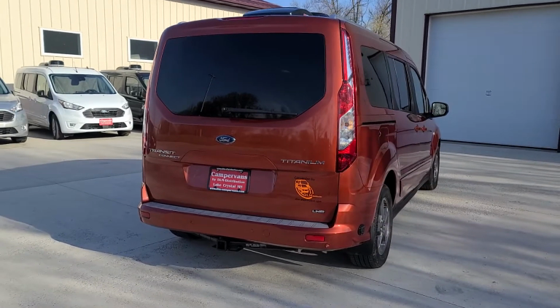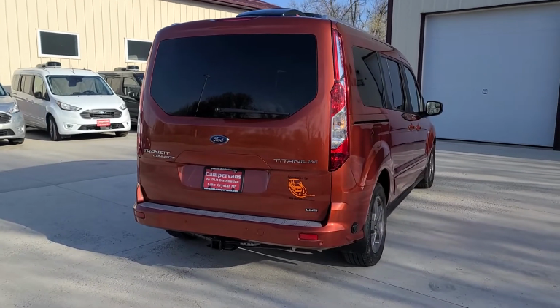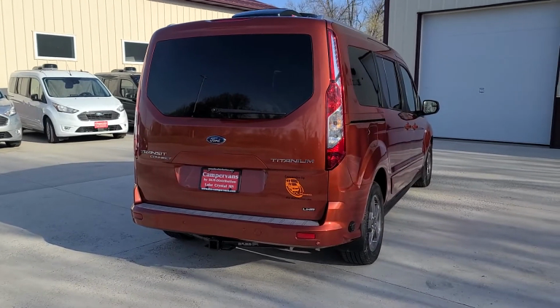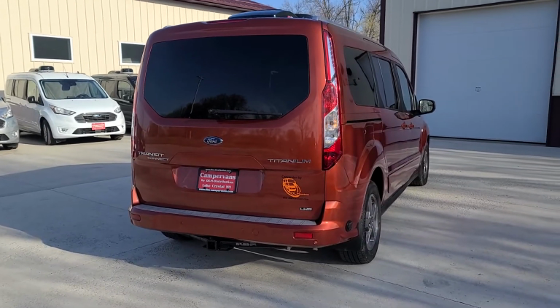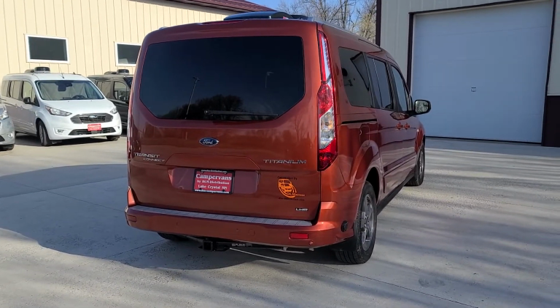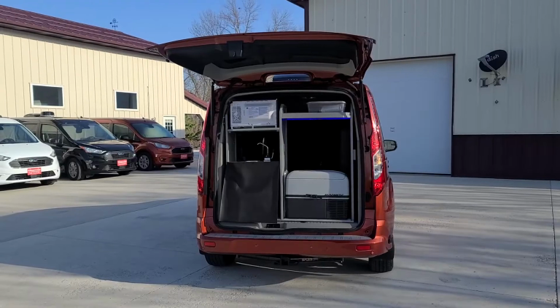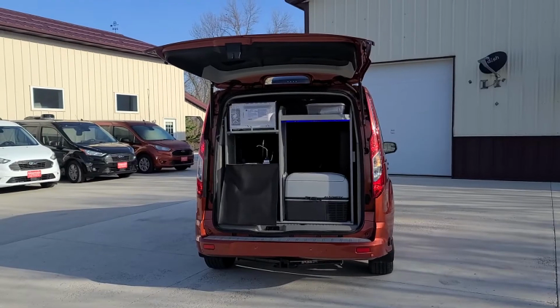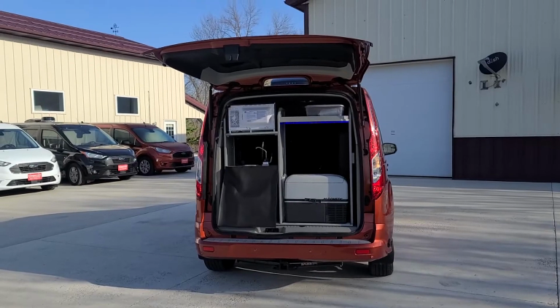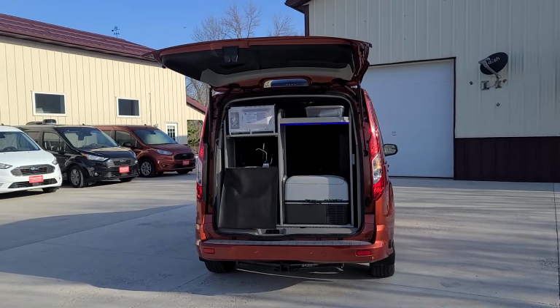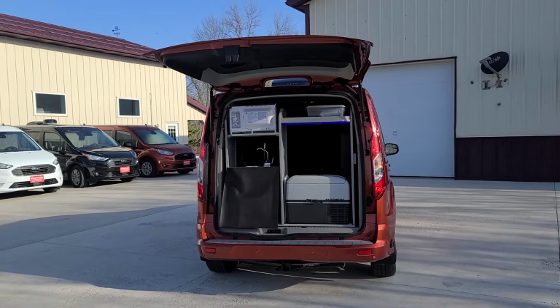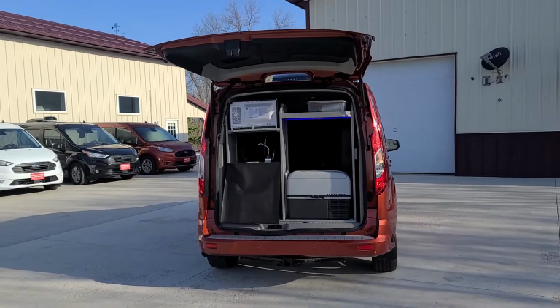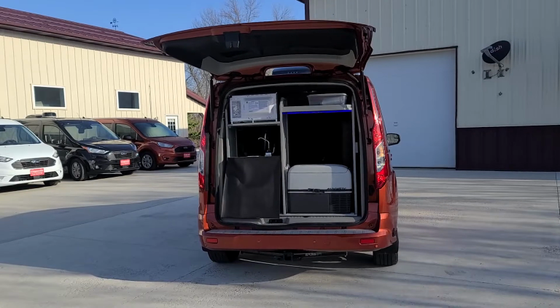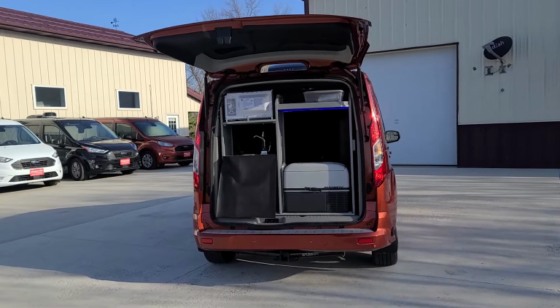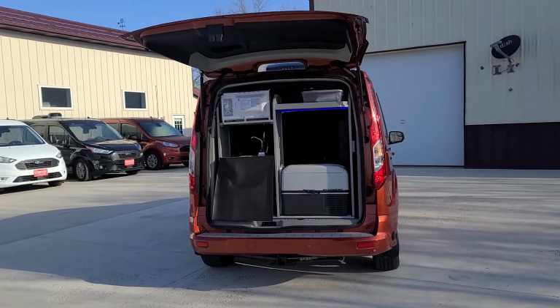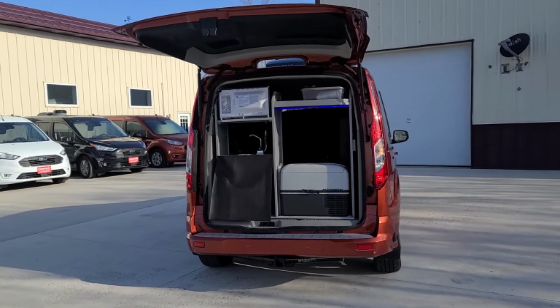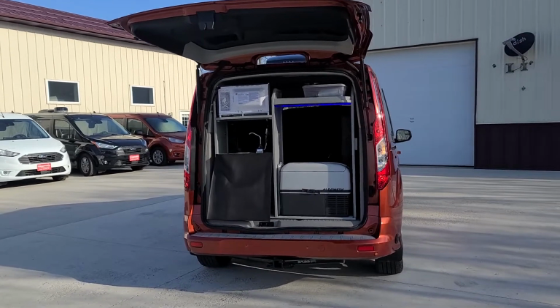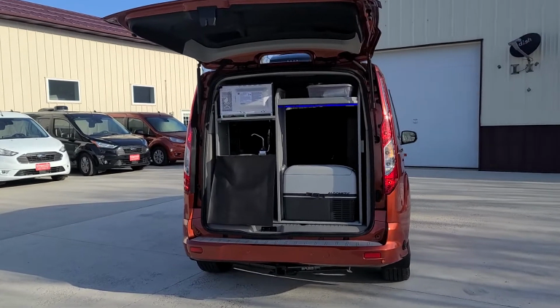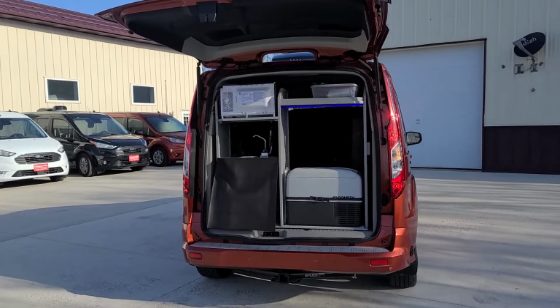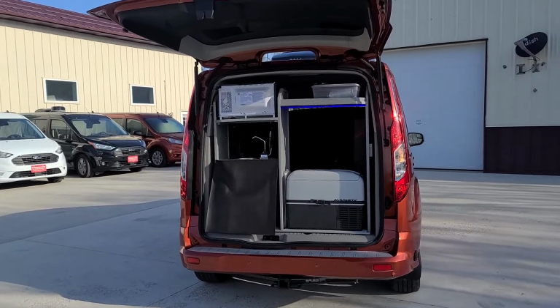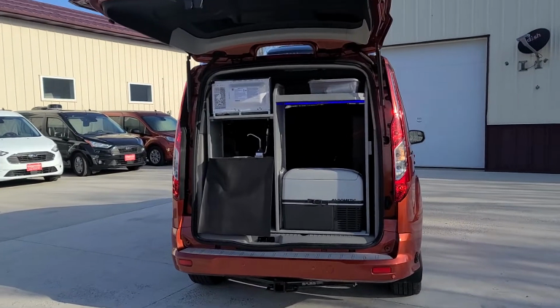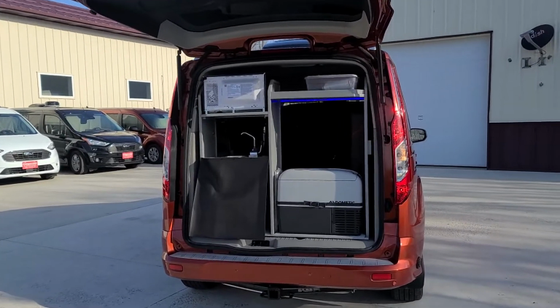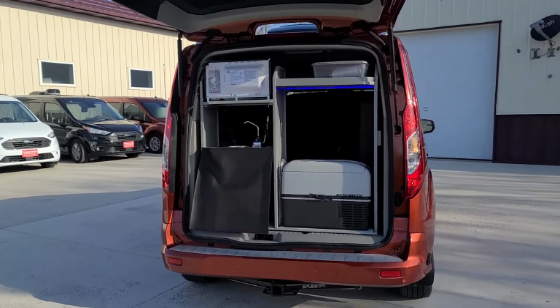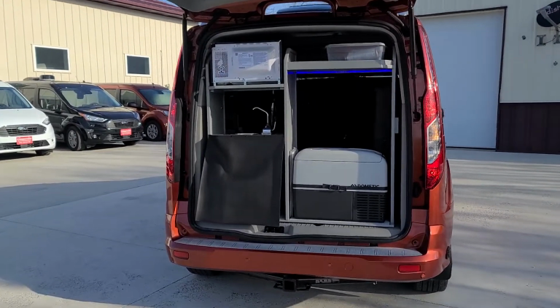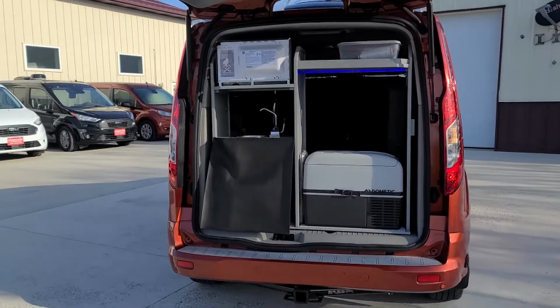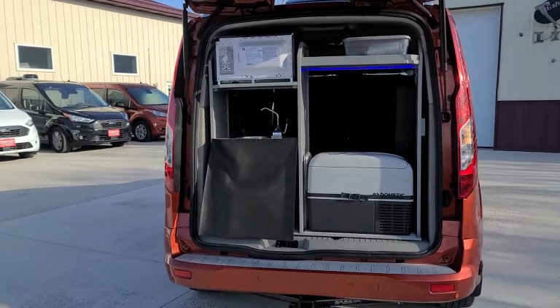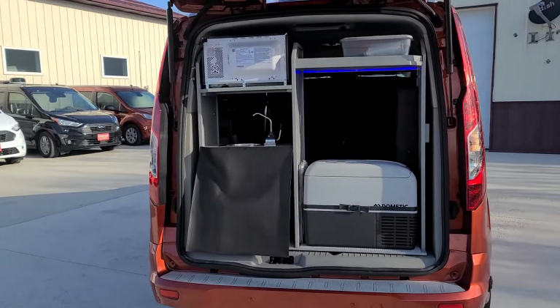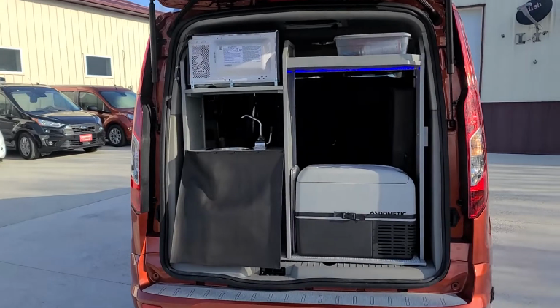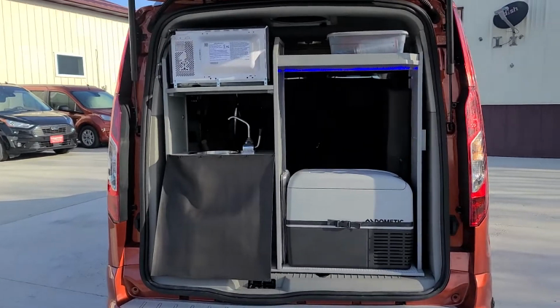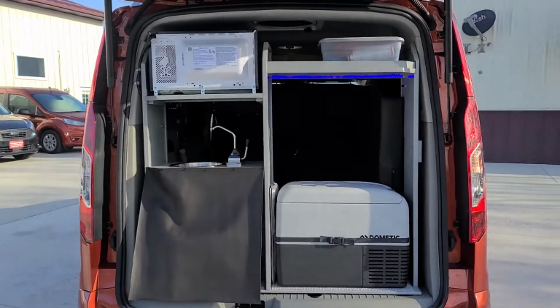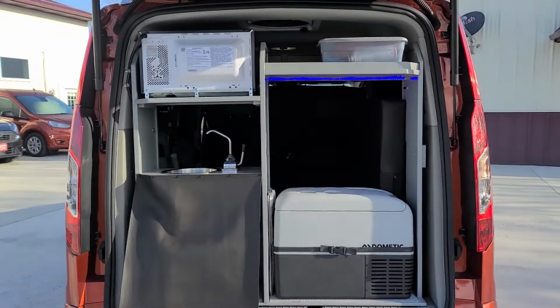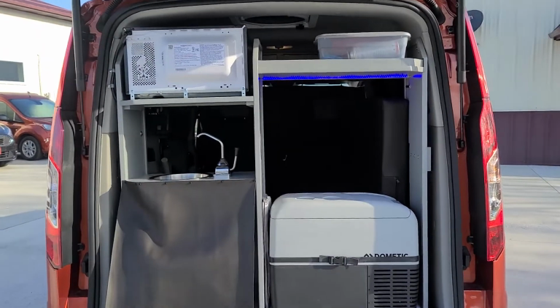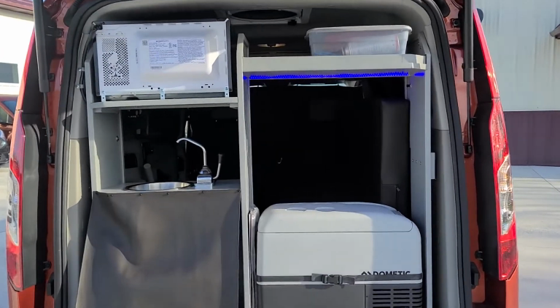It has a 2000 watt inverter, rear lift gate, refrigerator, microwave, sink, fresh water and grey water.